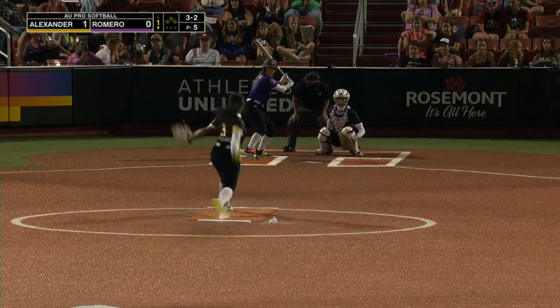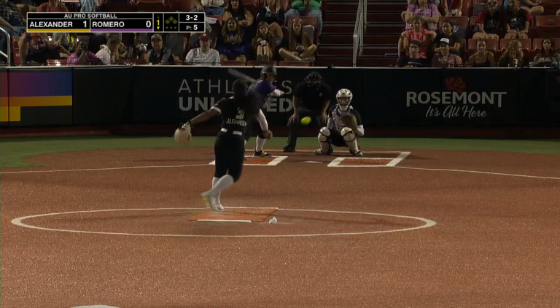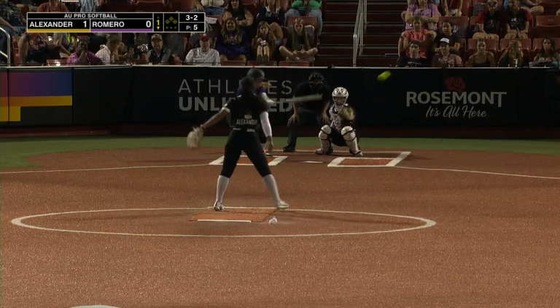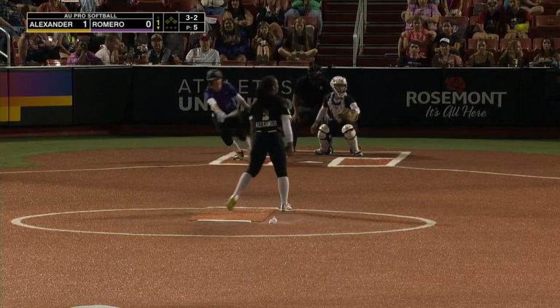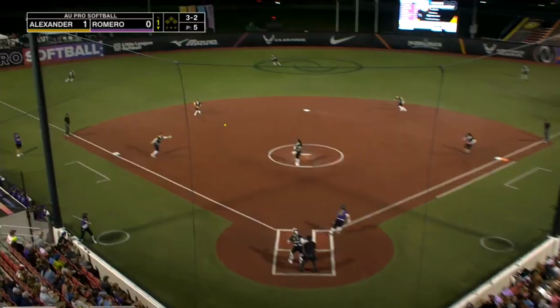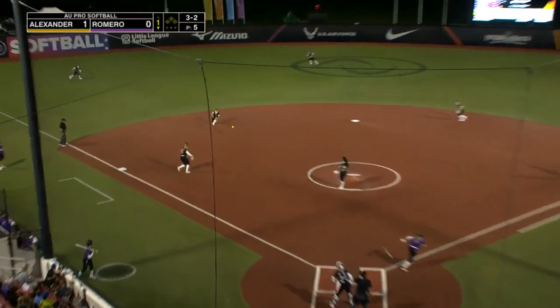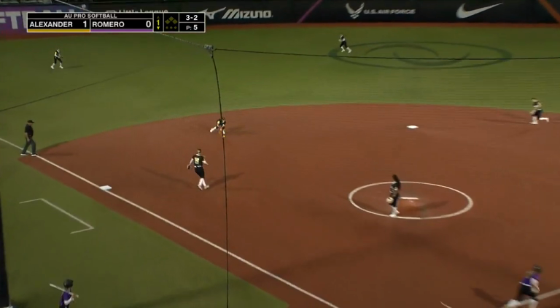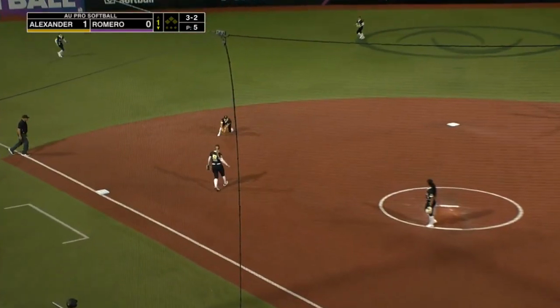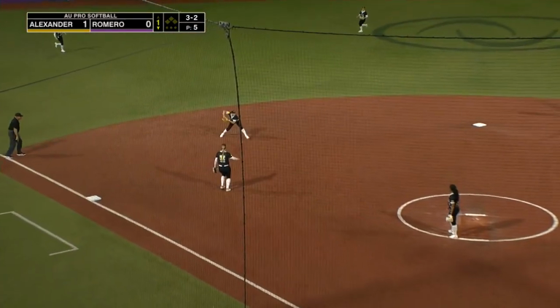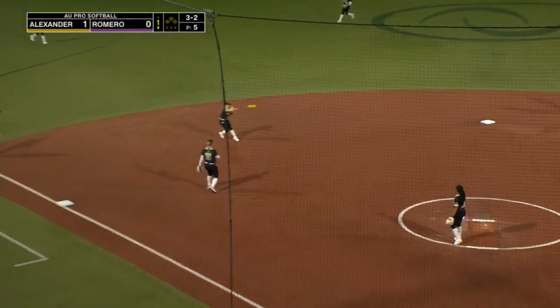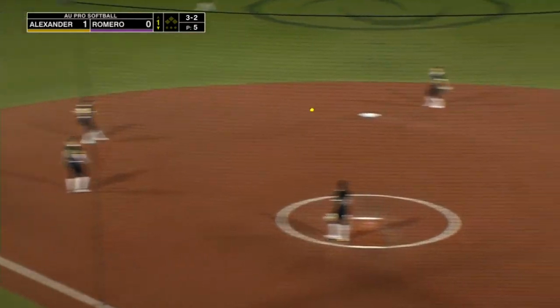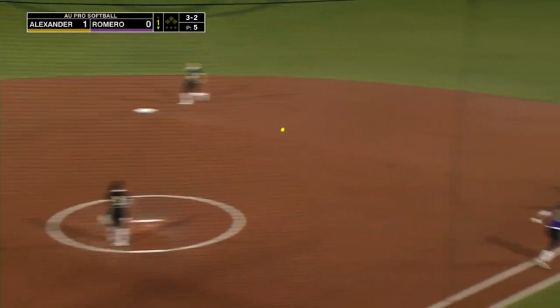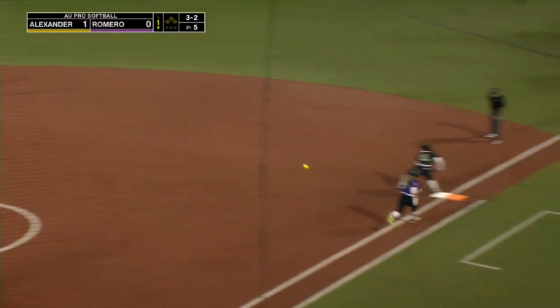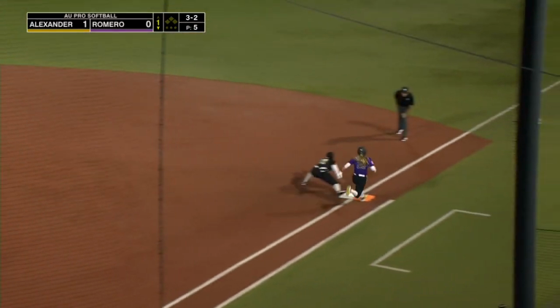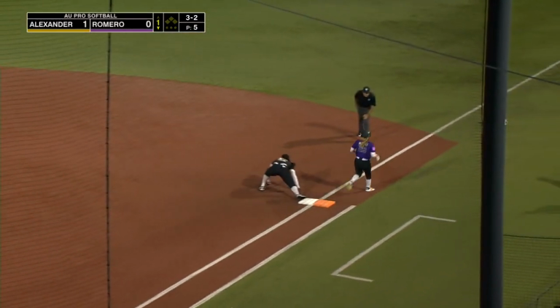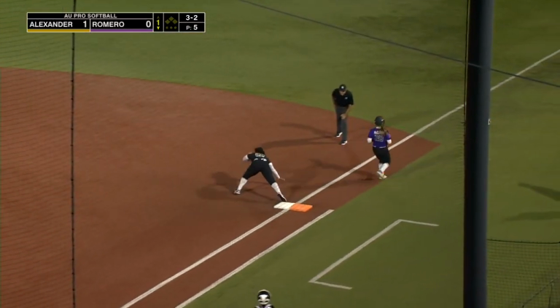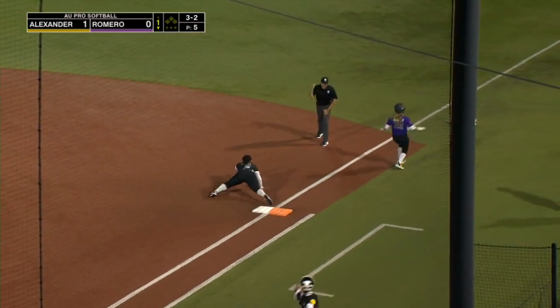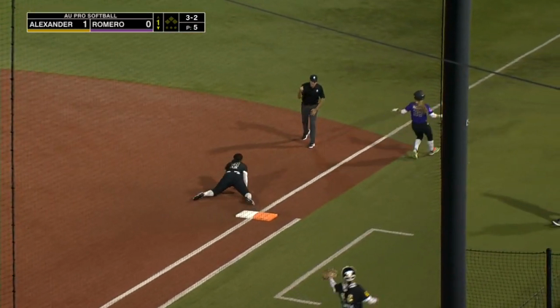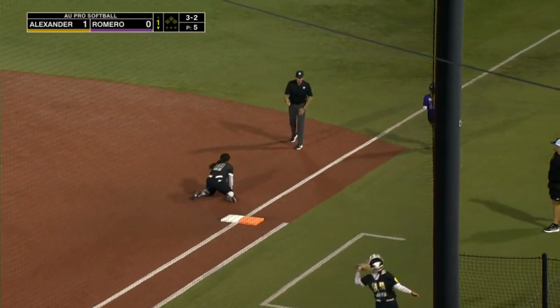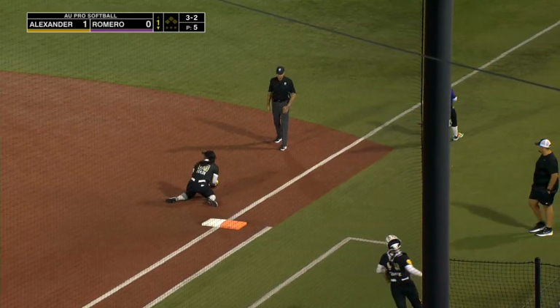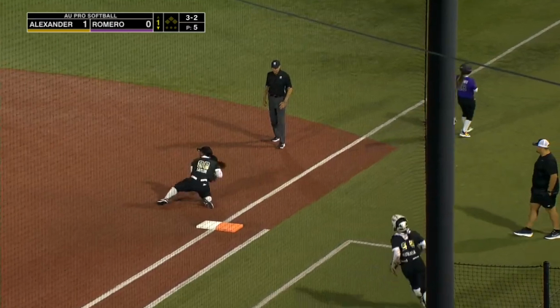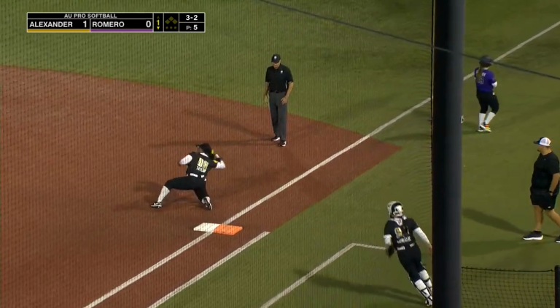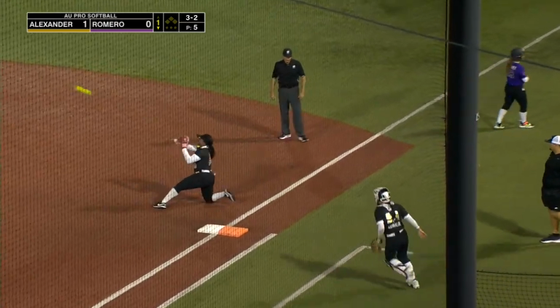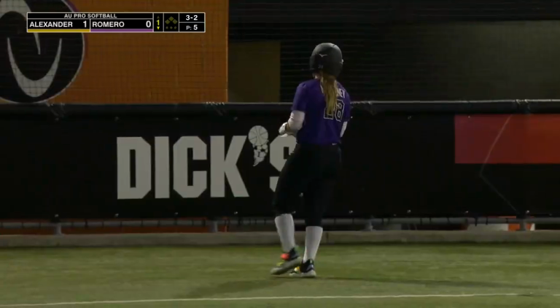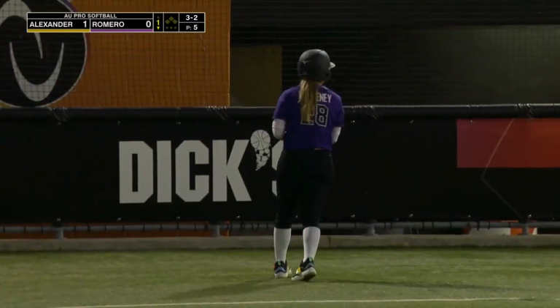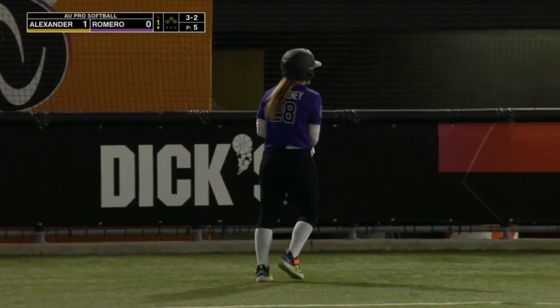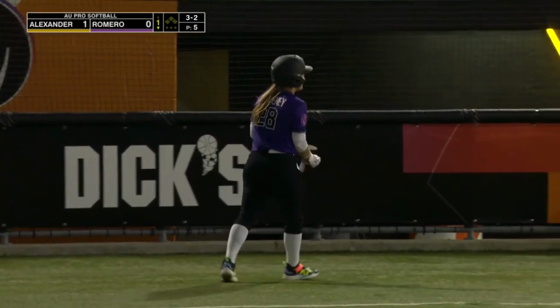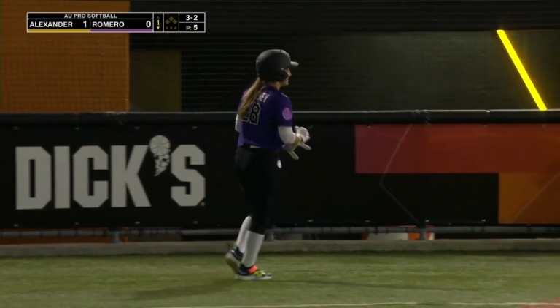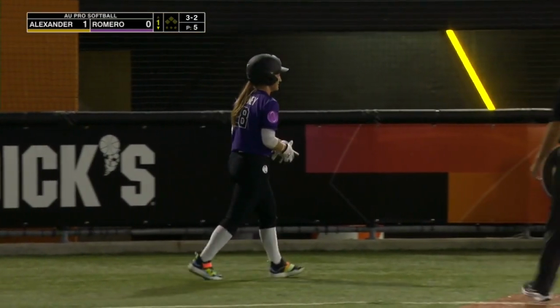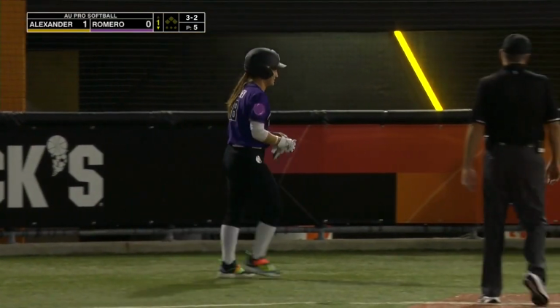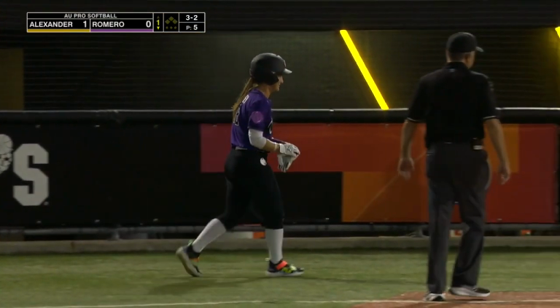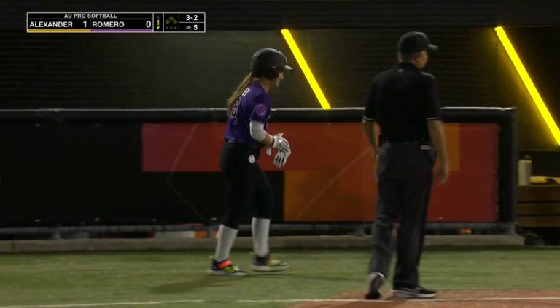Still working counts, slaps it left side, short hop, big throw from Leach and dug out at first. What a play by Nadia Taylor.